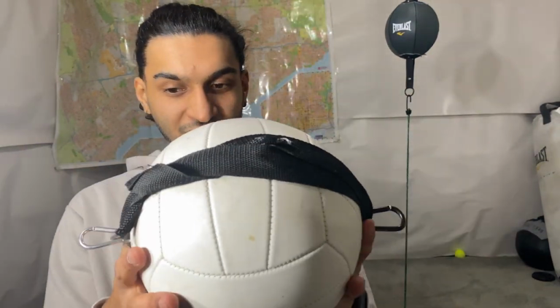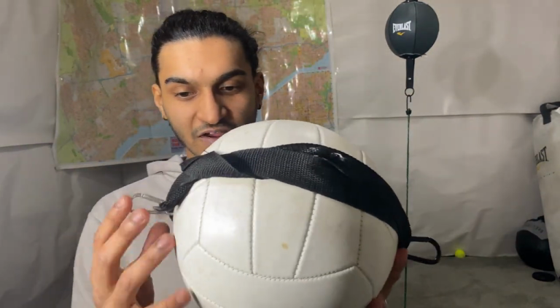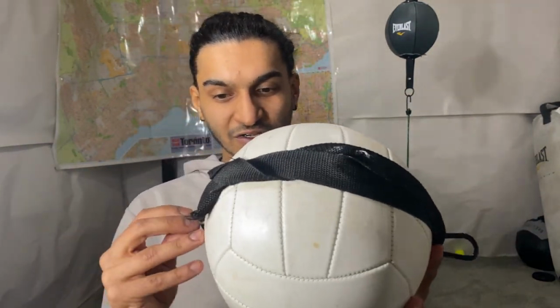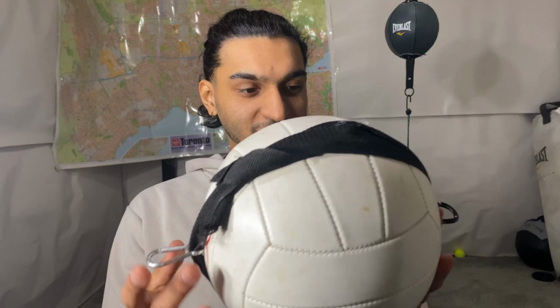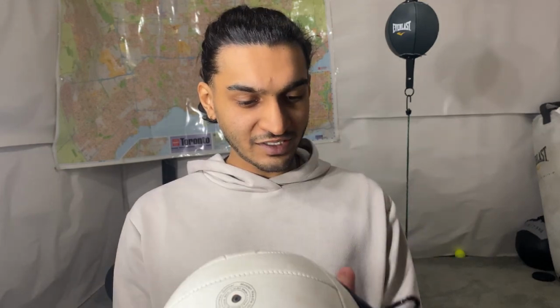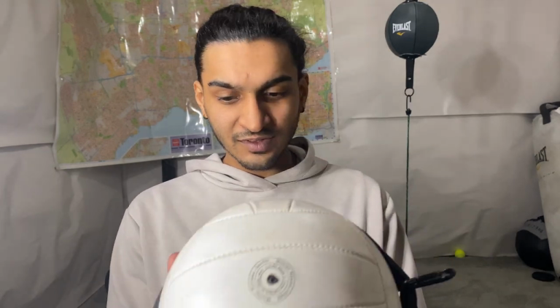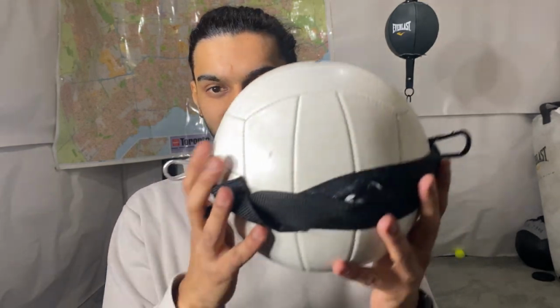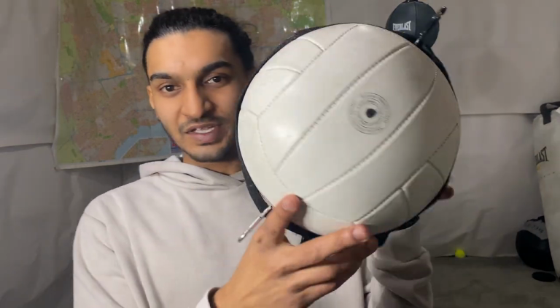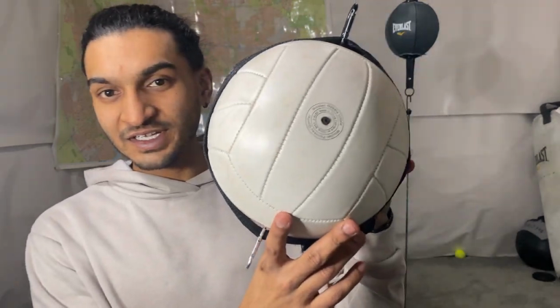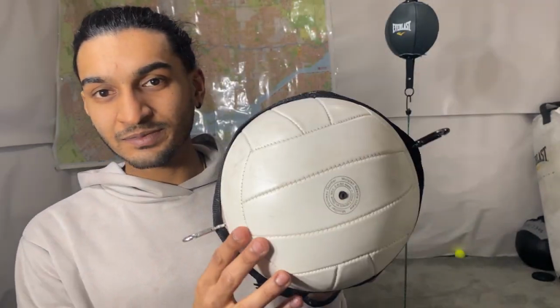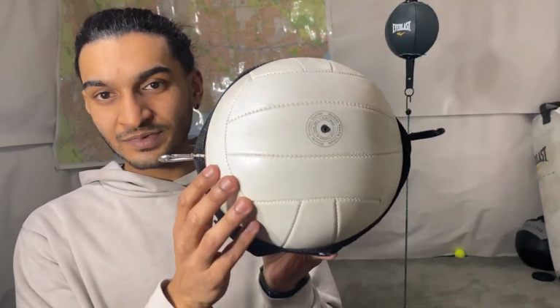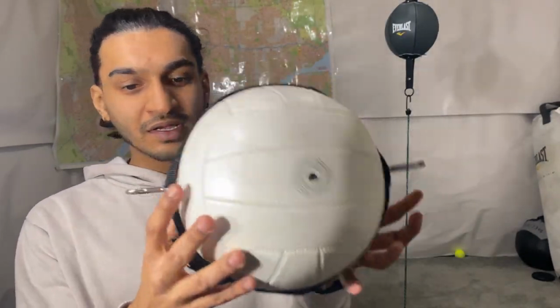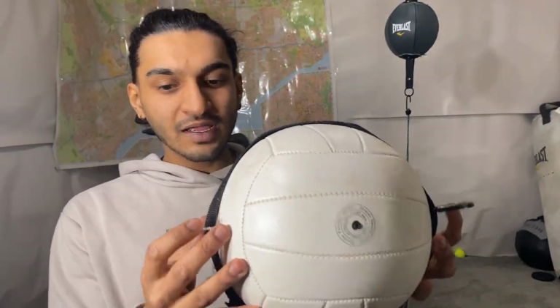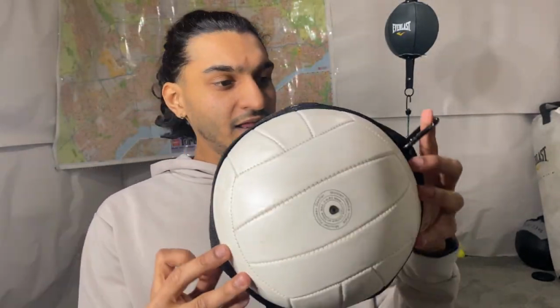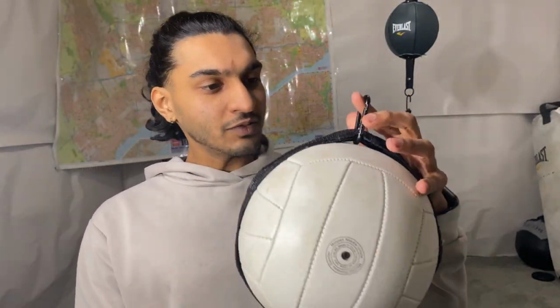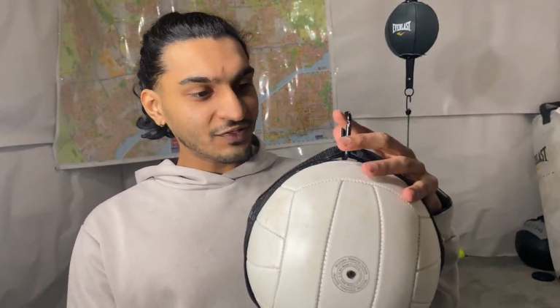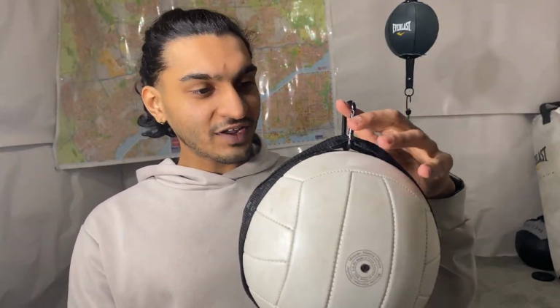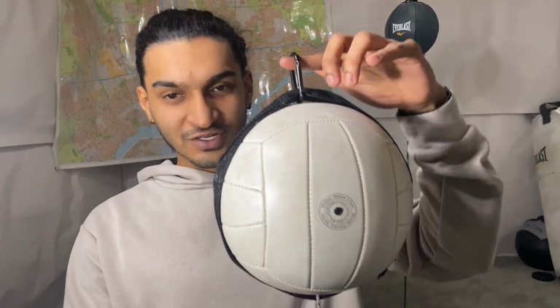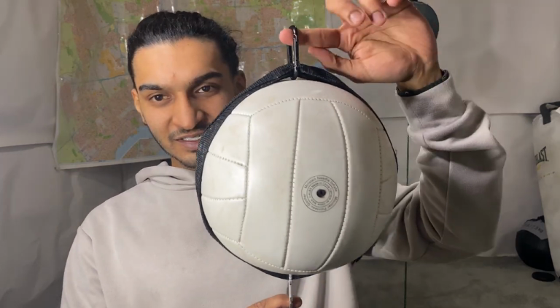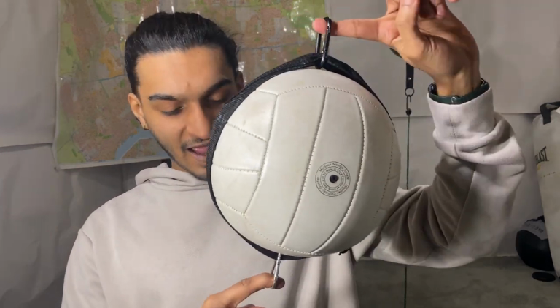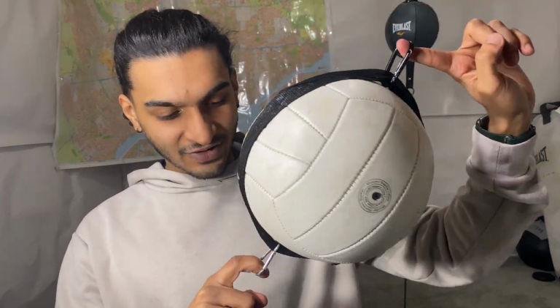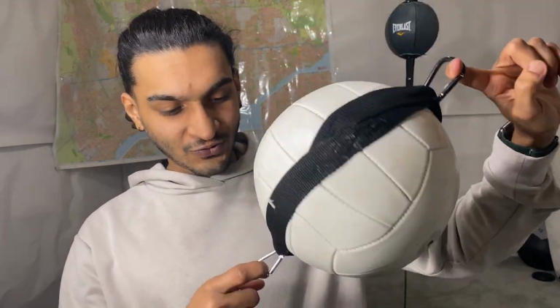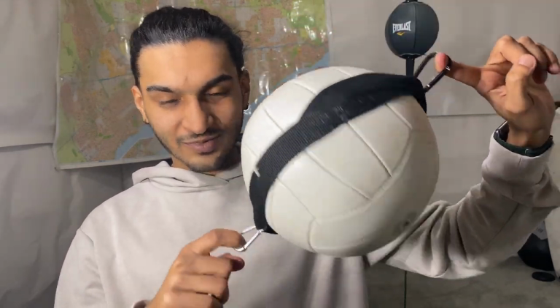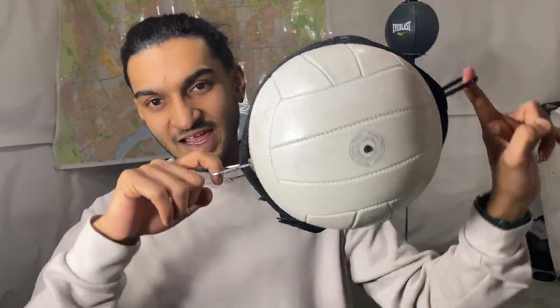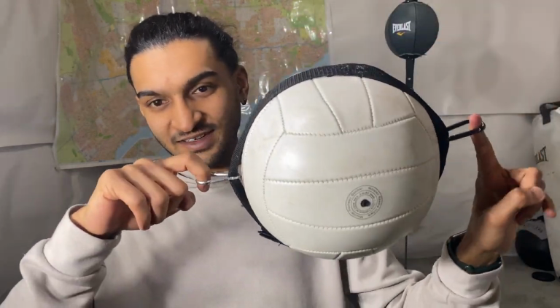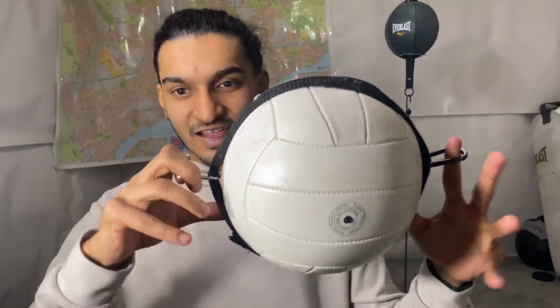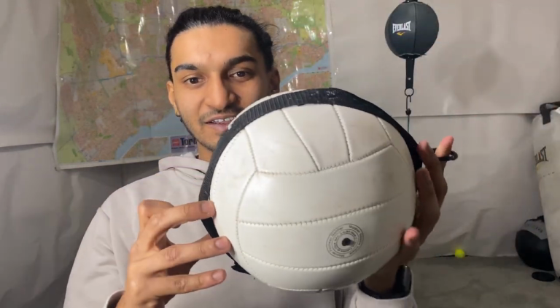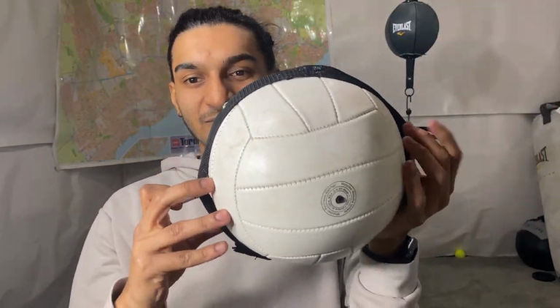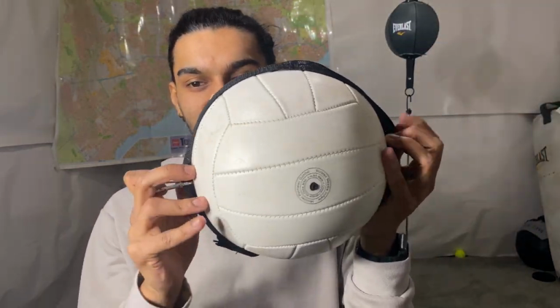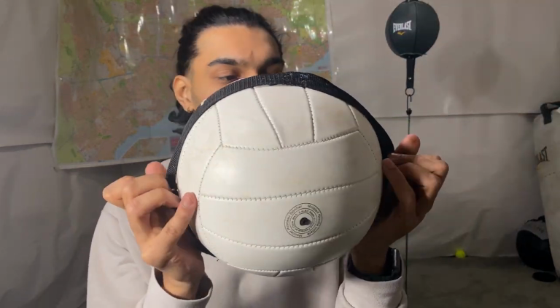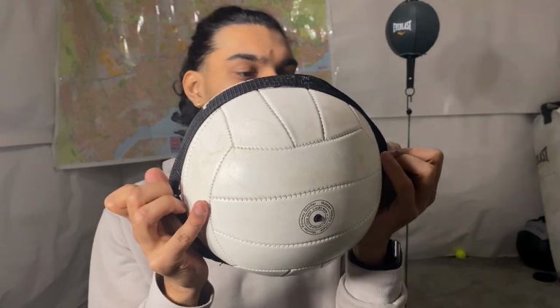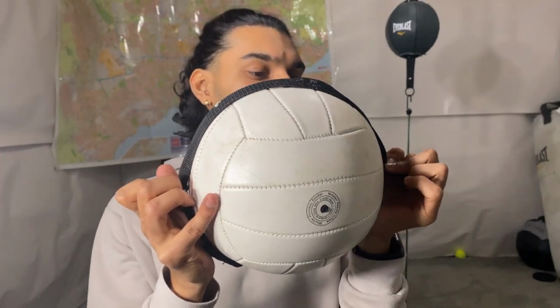I got the carabiner clips on as you can see. One thing you've got to make sure is to have them on two opposite ends and try to keep it as equal as possible.